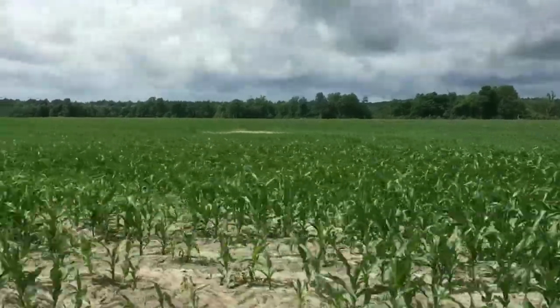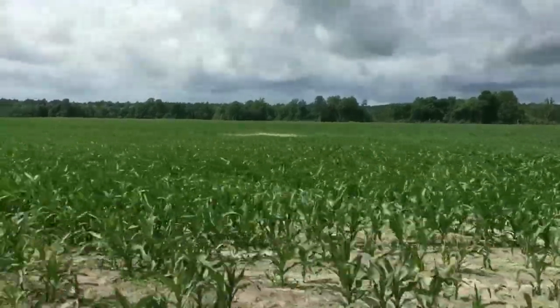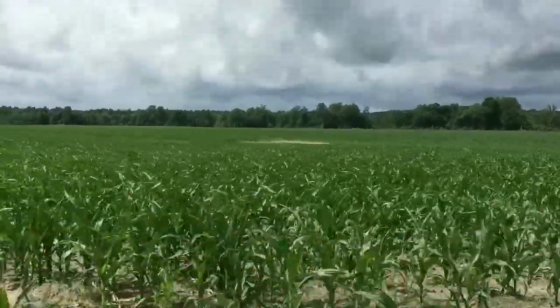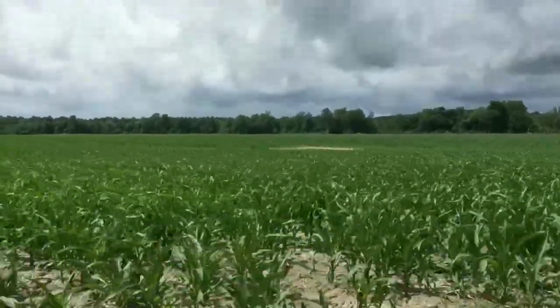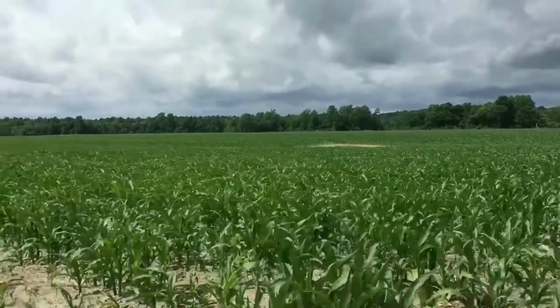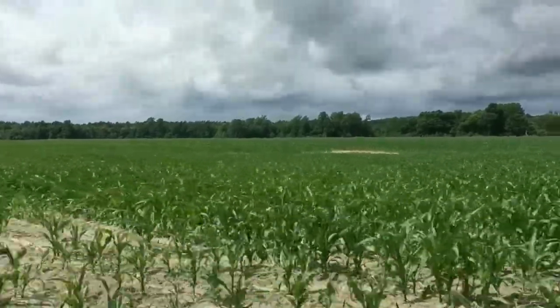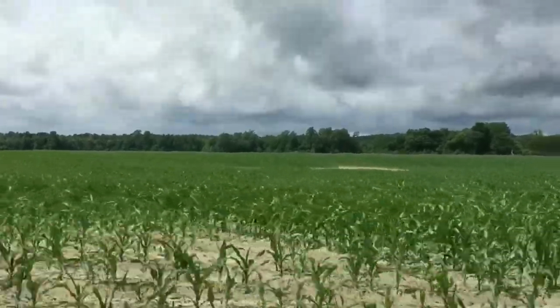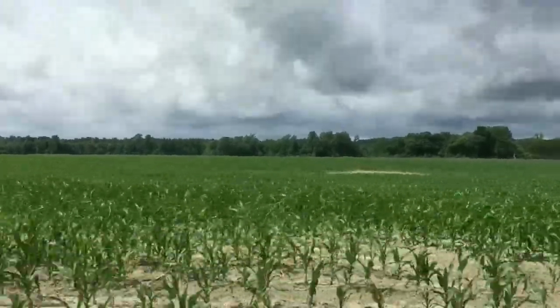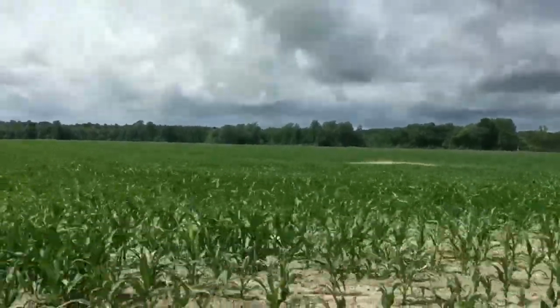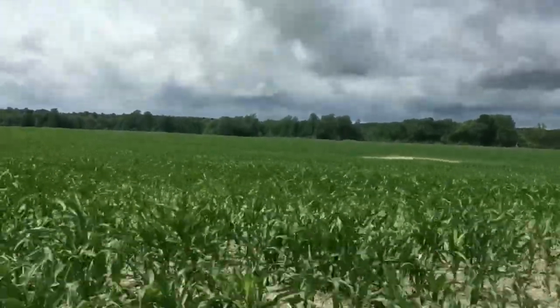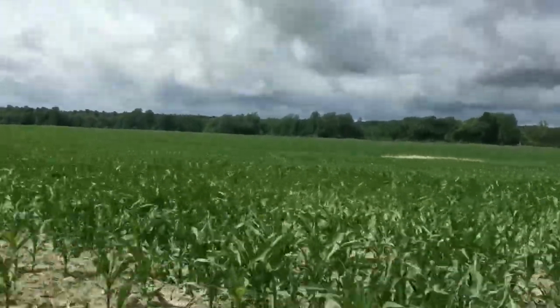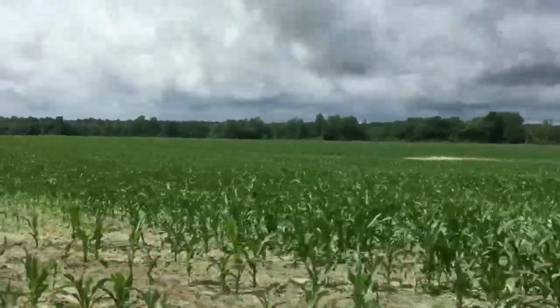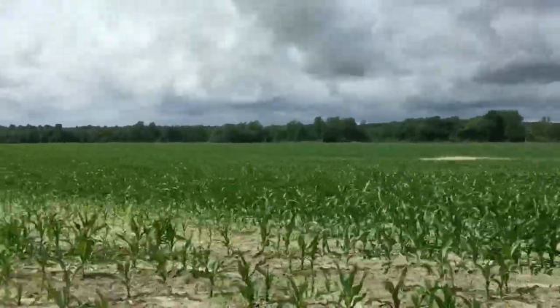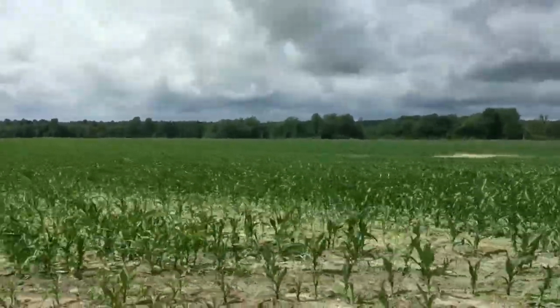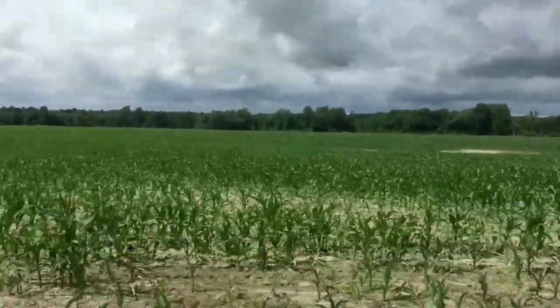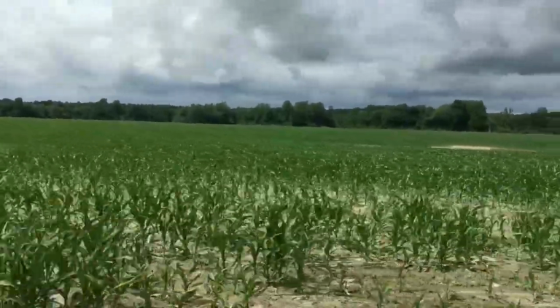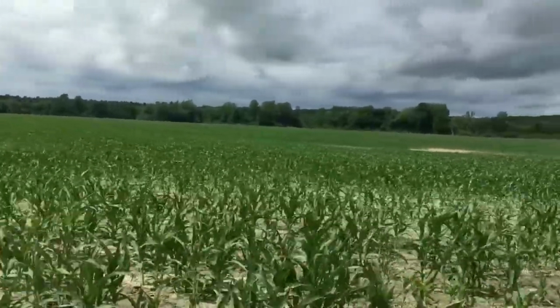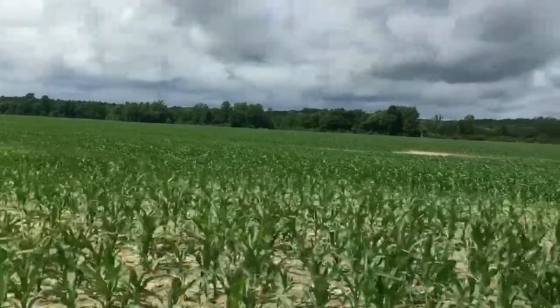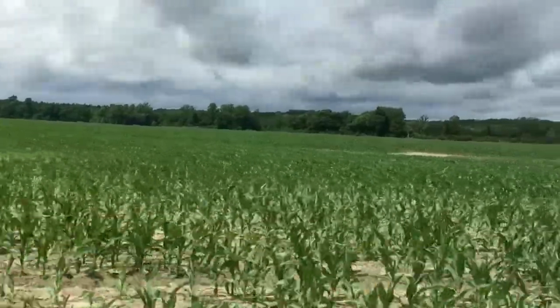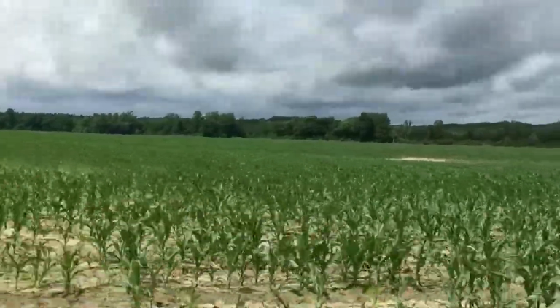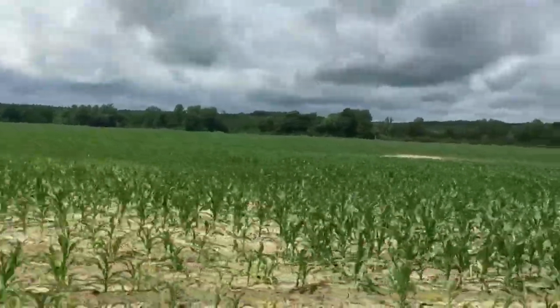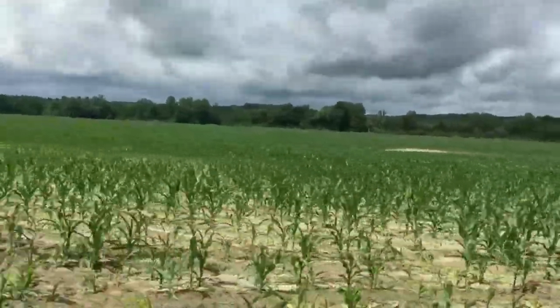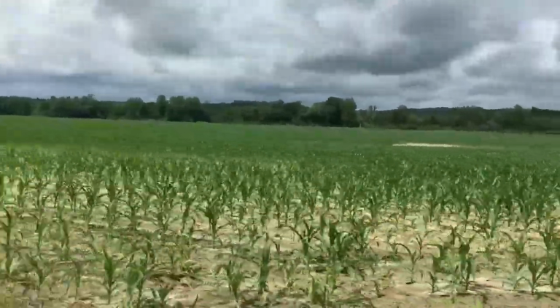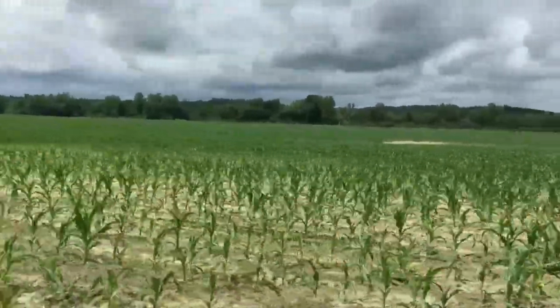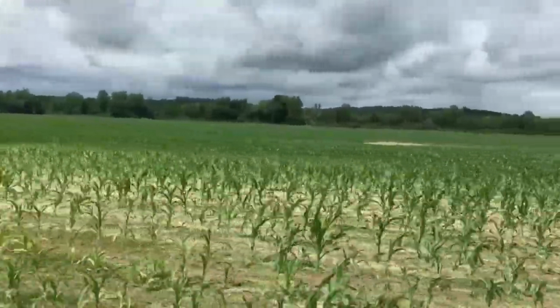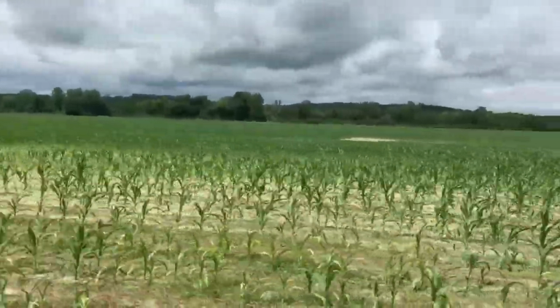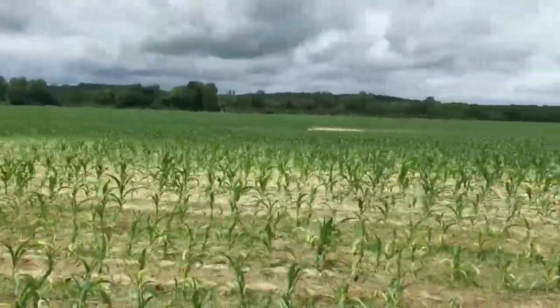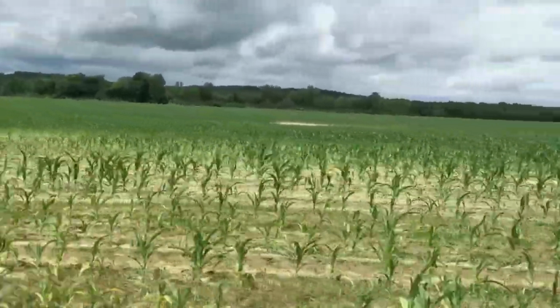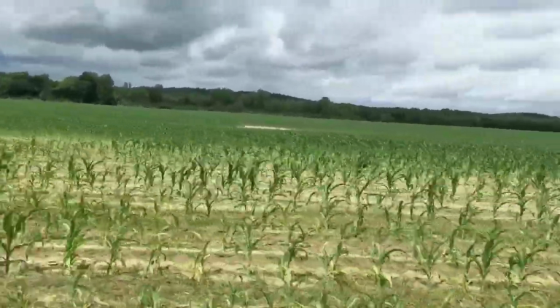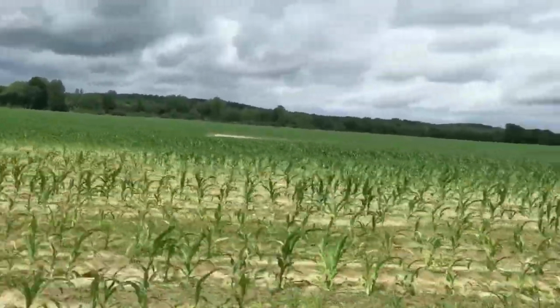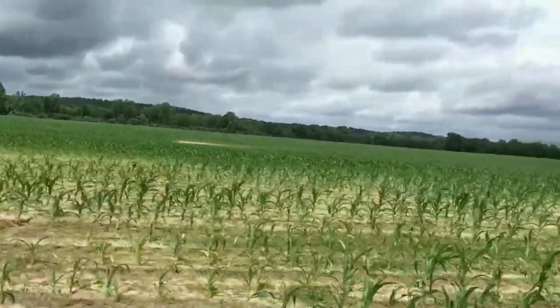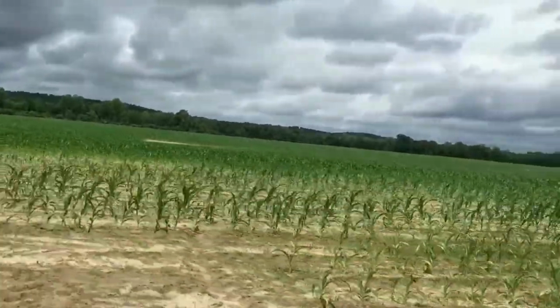We drove about 10 minutes on bumpy dirt roads through acres and acres of corn that was planted earlier this spring. Gardner explained that Indians used to live in this area, and after plowing, he can find pieces of broken pottery in the fields.